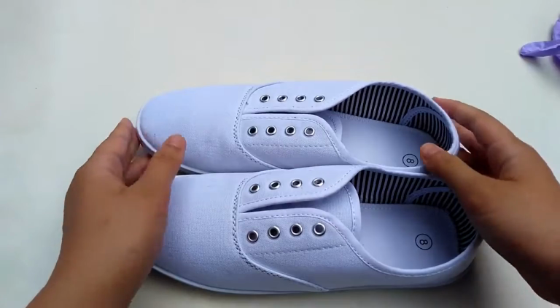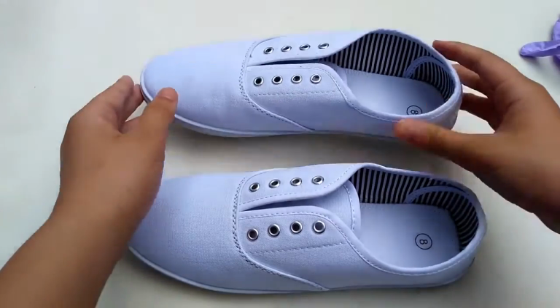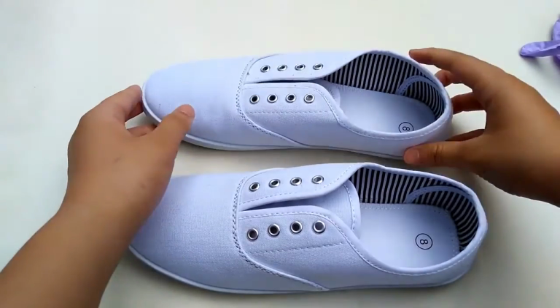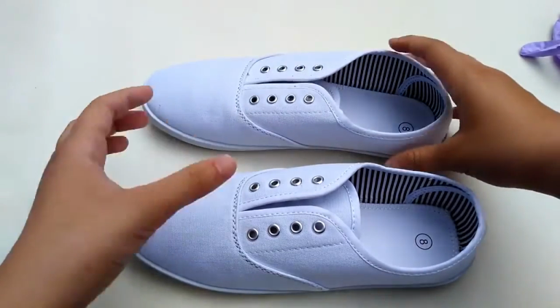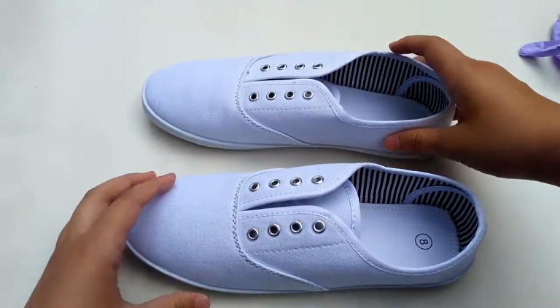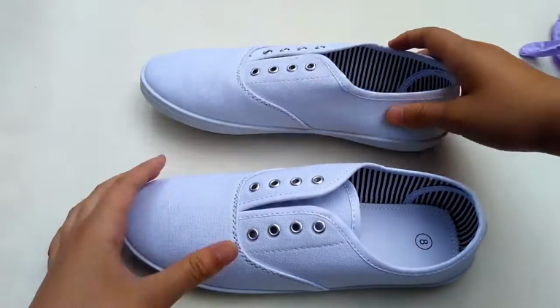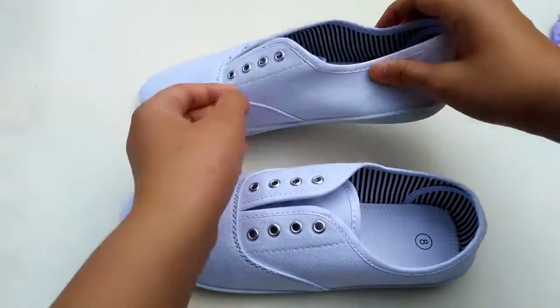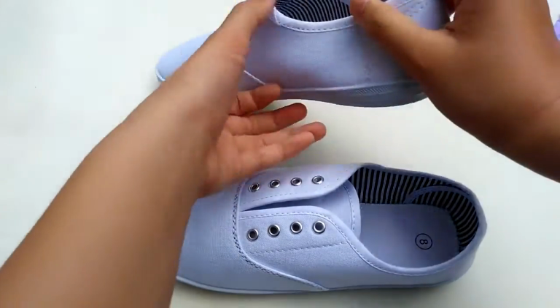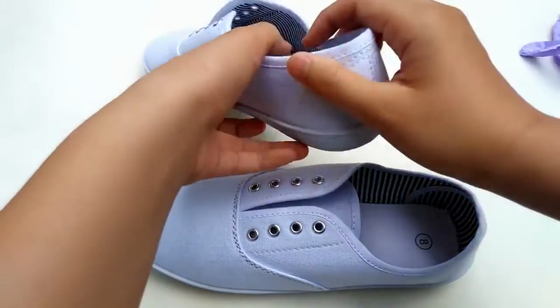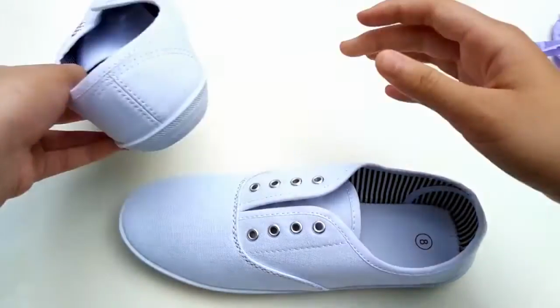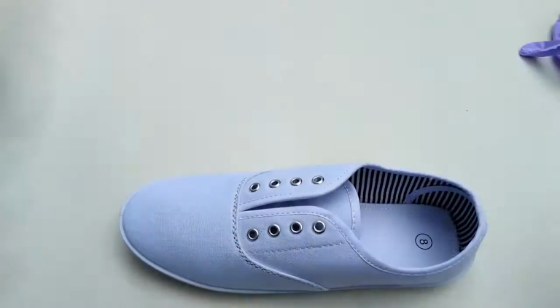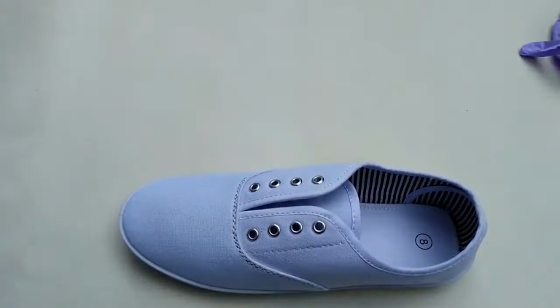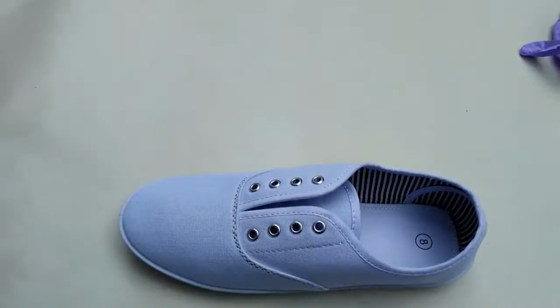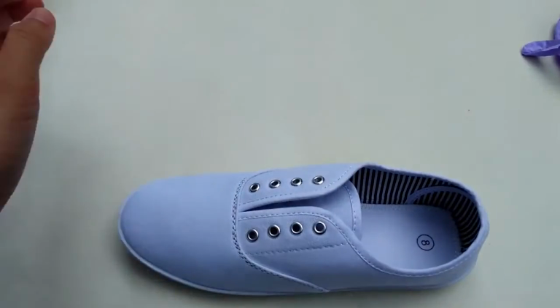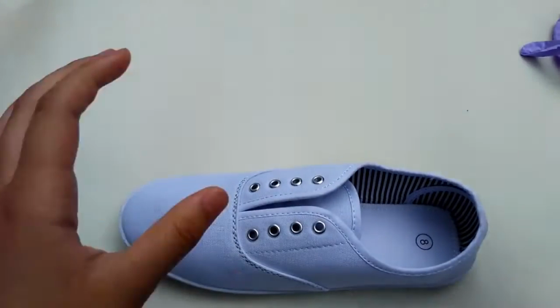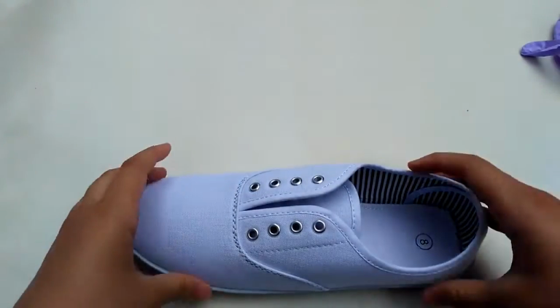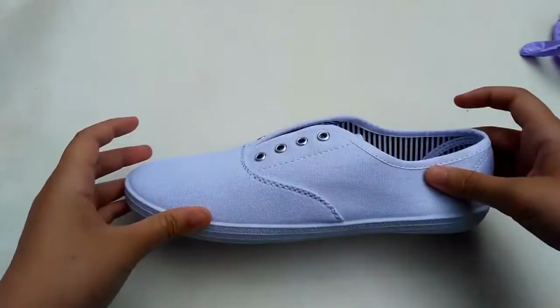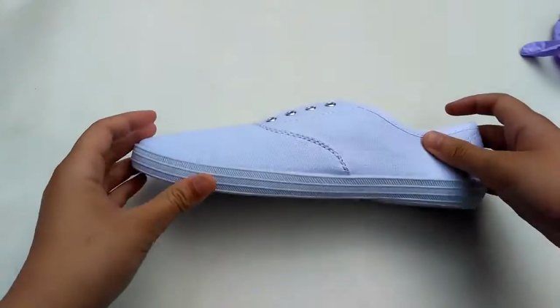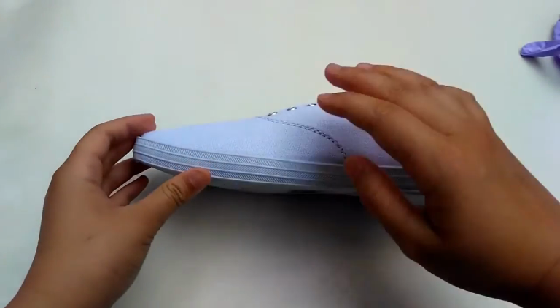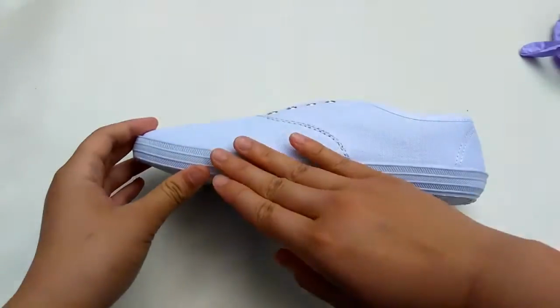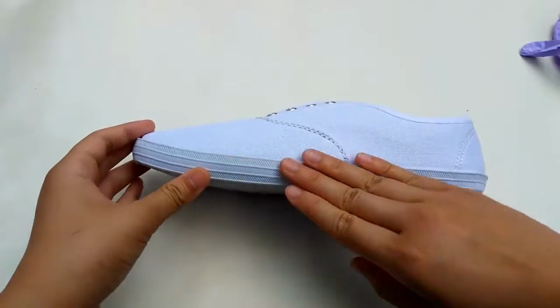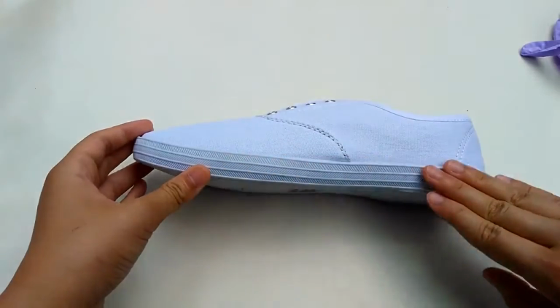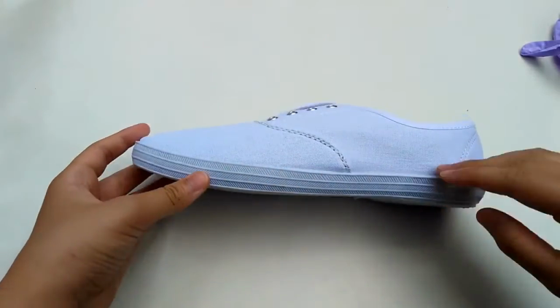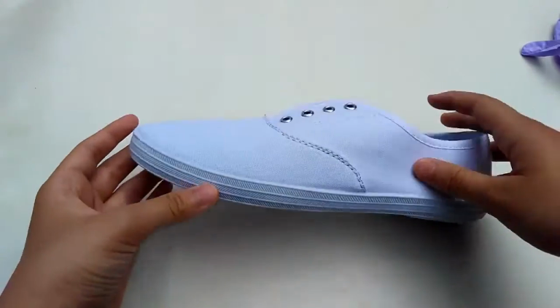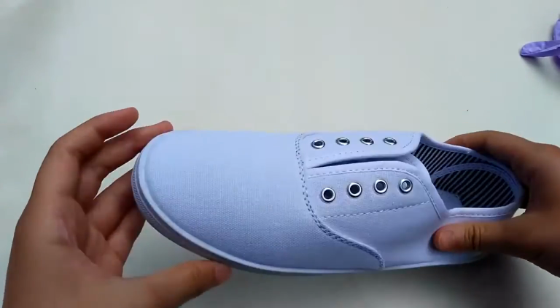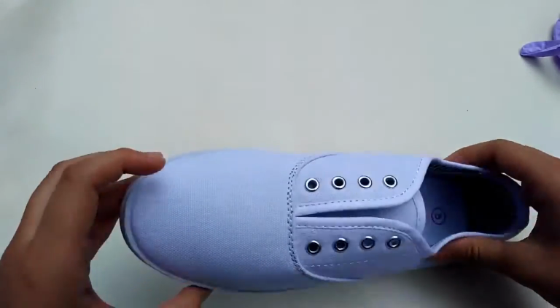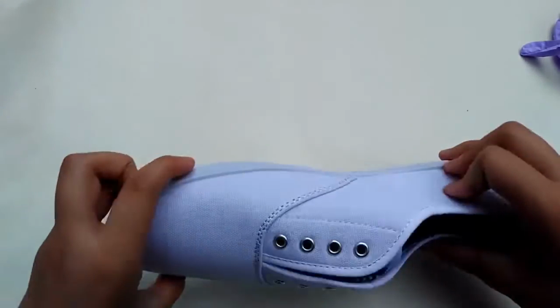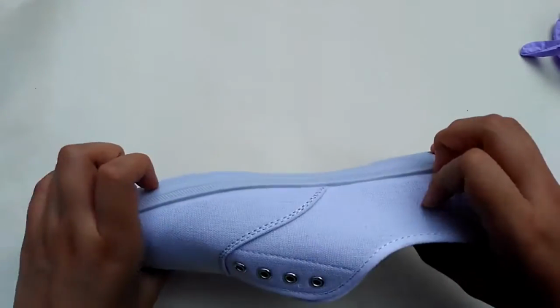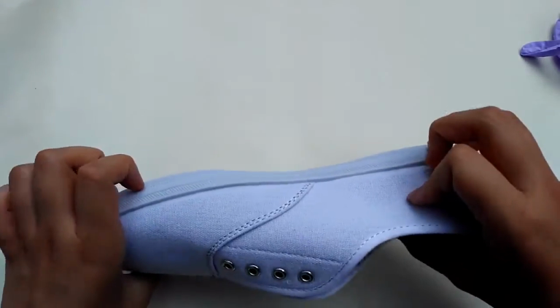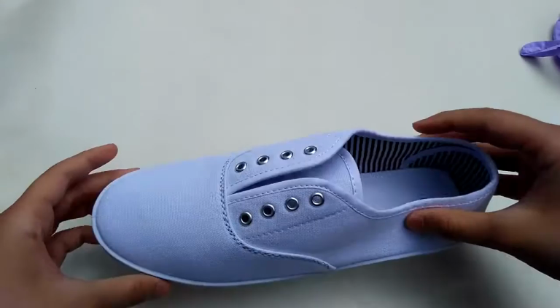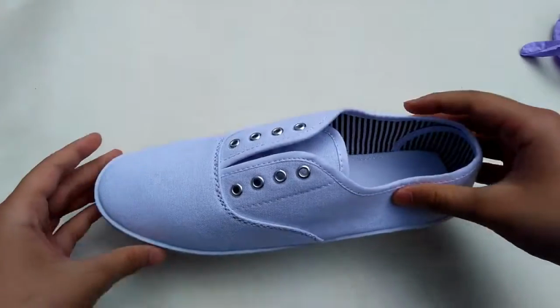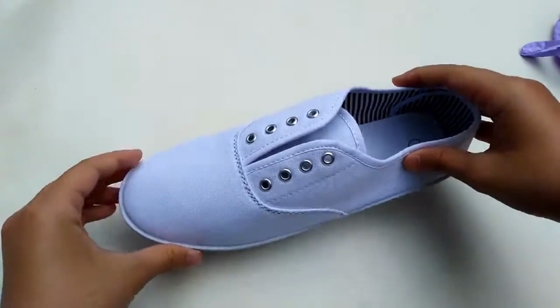First off, you're going to take one of your sneakers, and you might want to put painters tape at the bottom — I didn't have any, so I didn't use it.